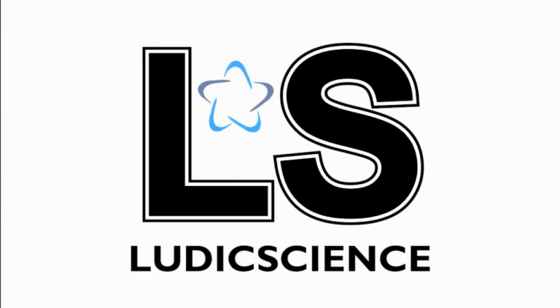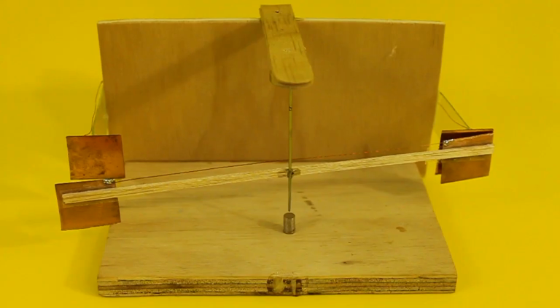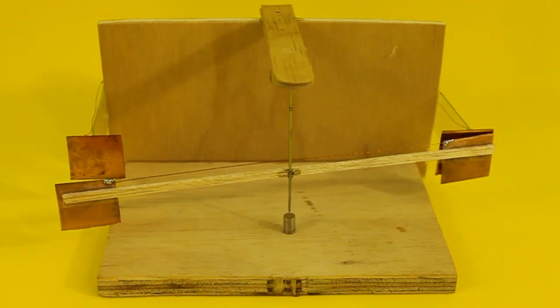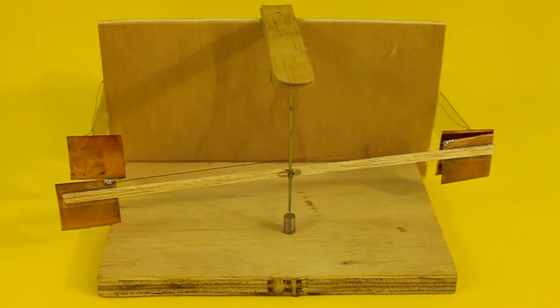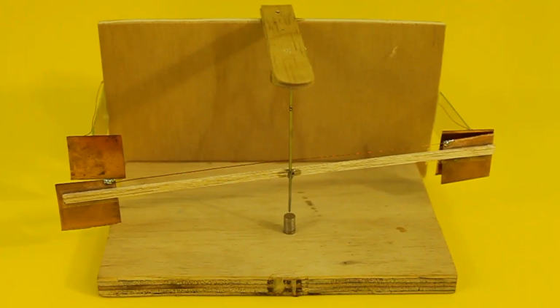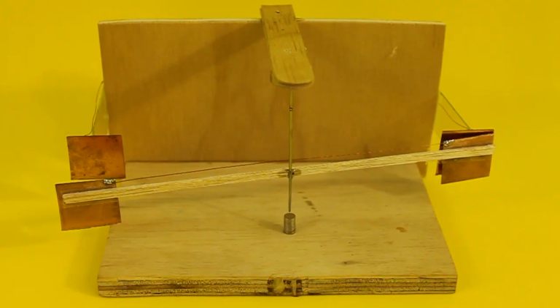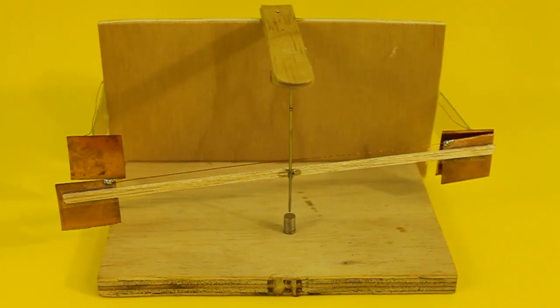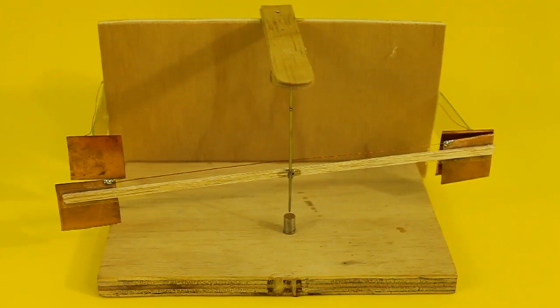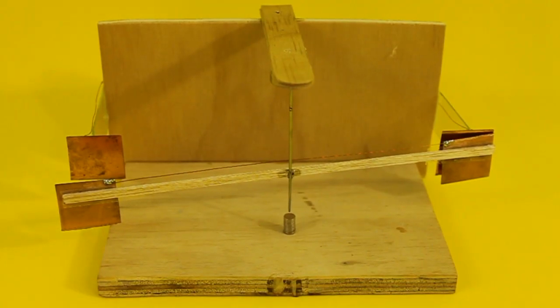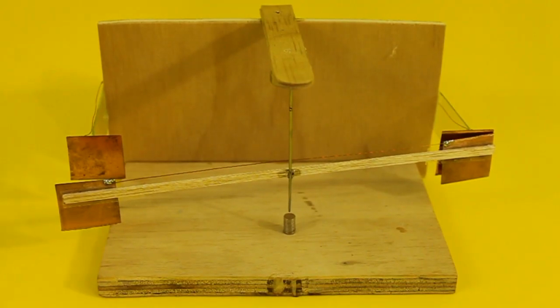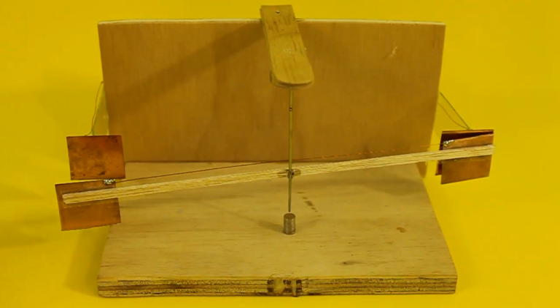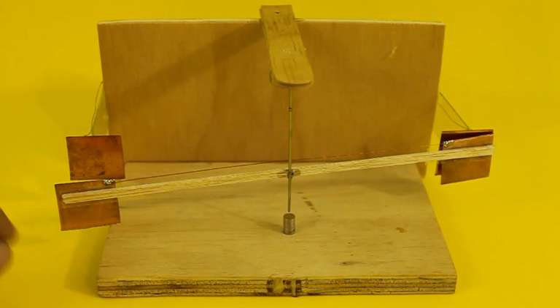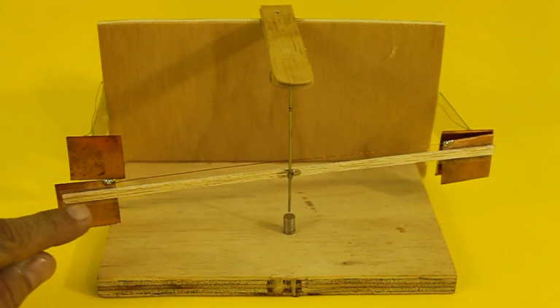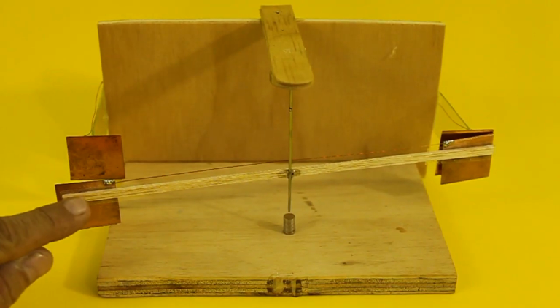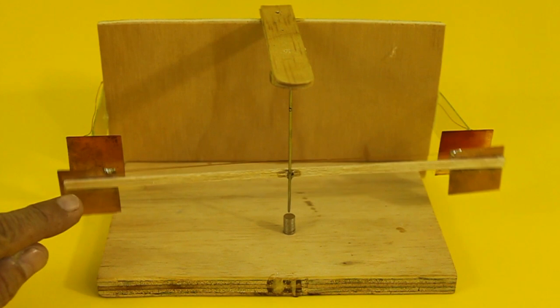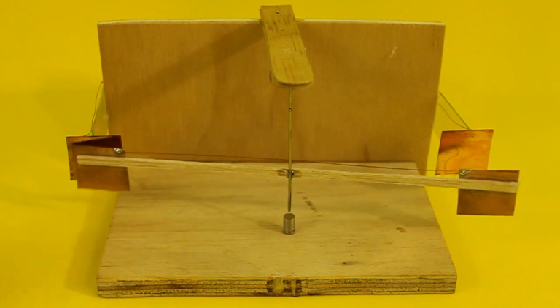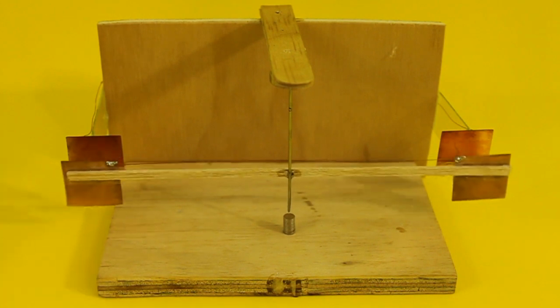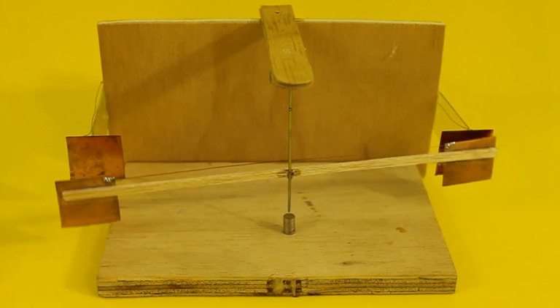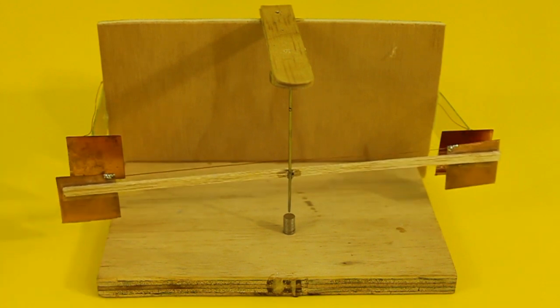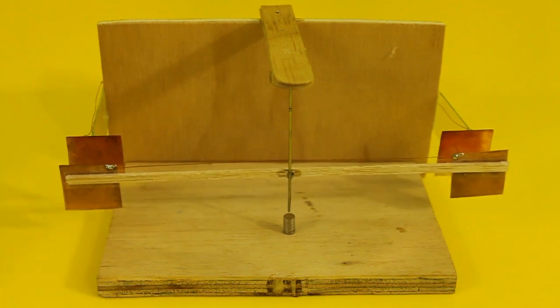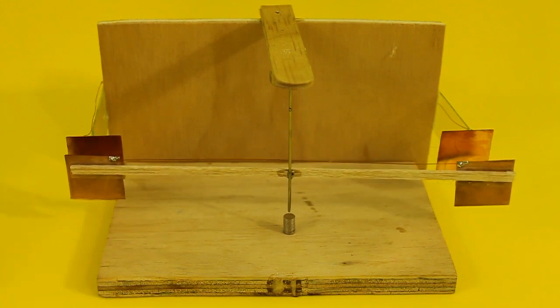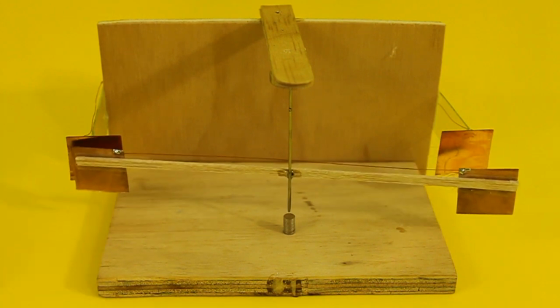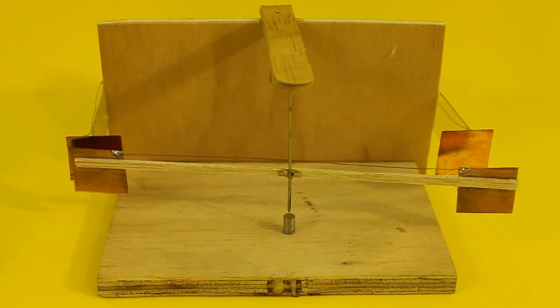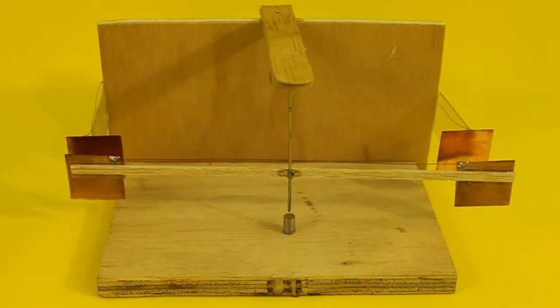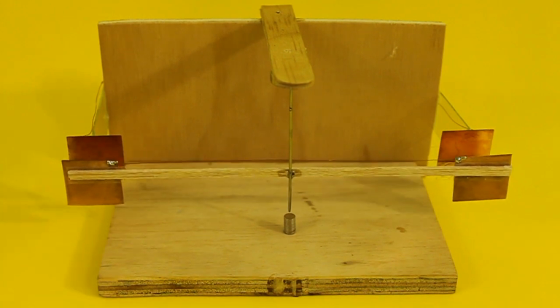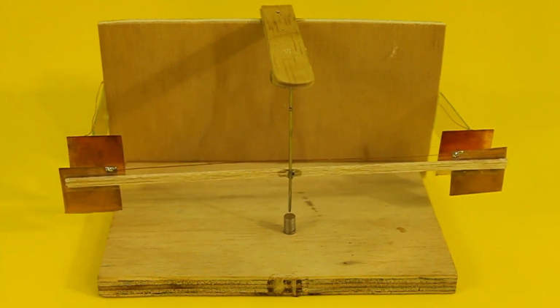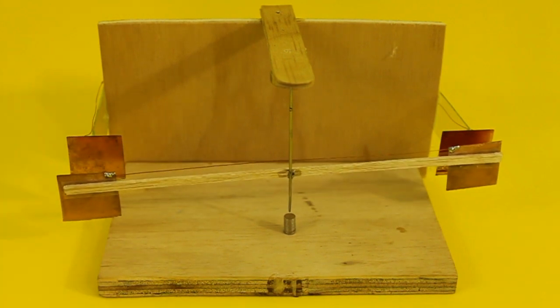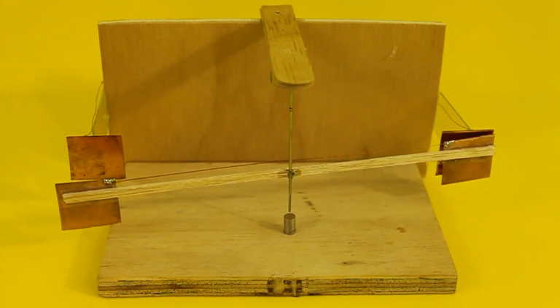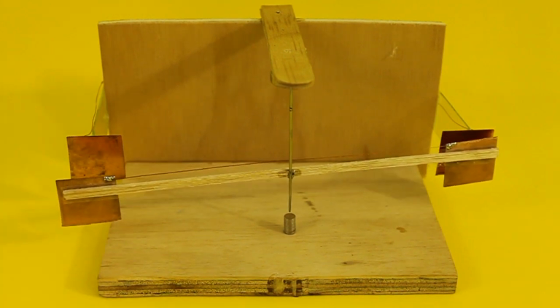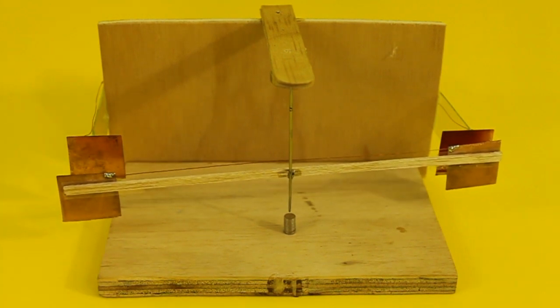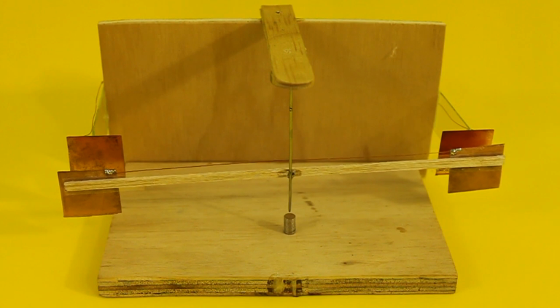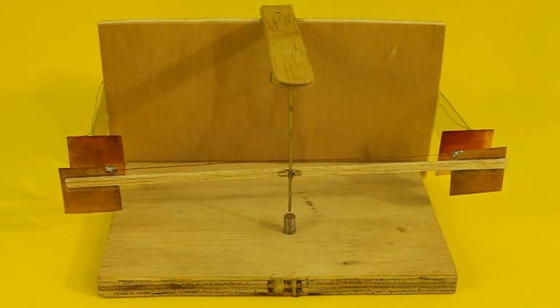Hello, today I want to show you this horizontal electrostatic pendulum. It works by electrostatic repulsion and attraction.